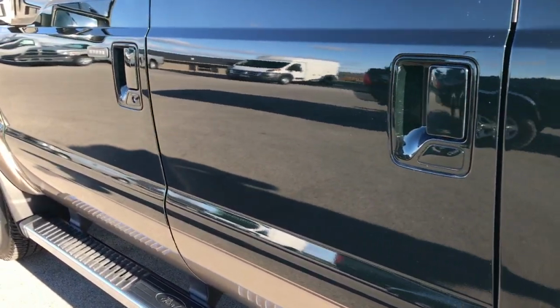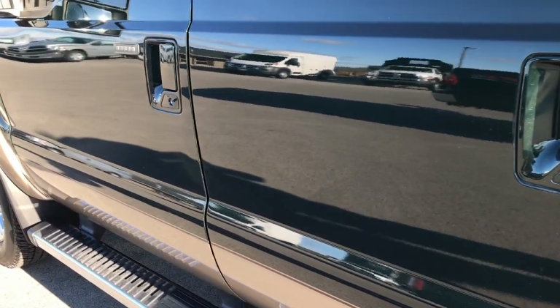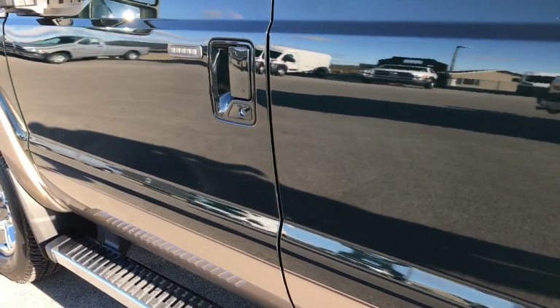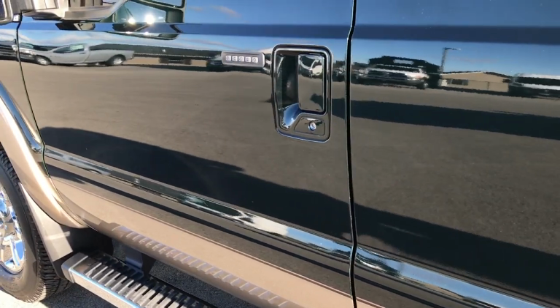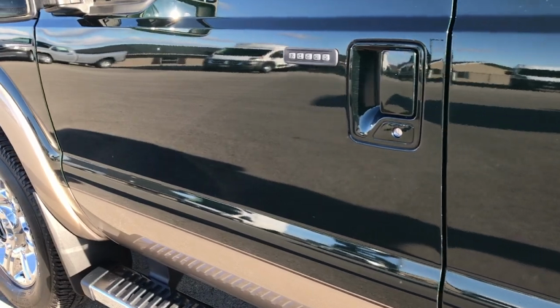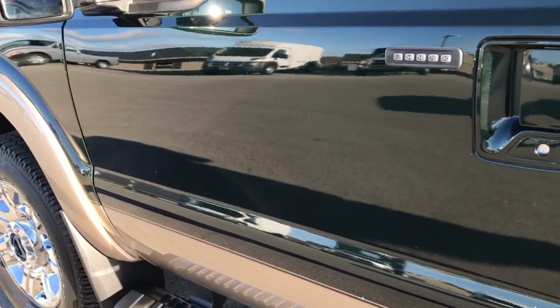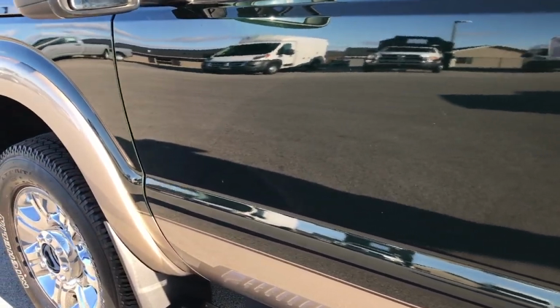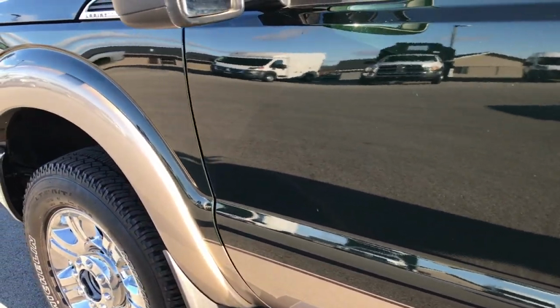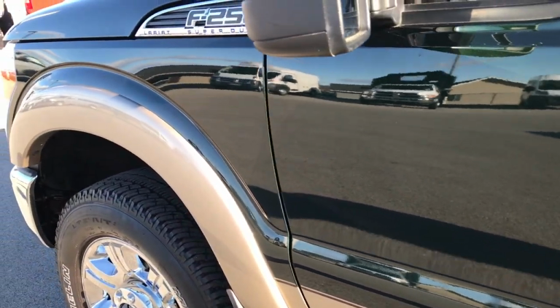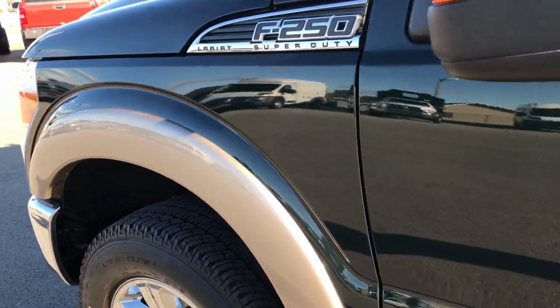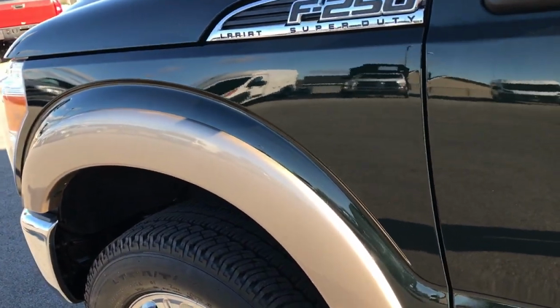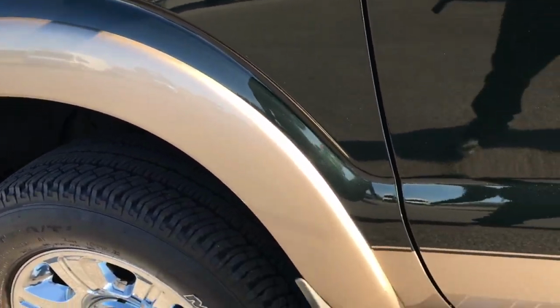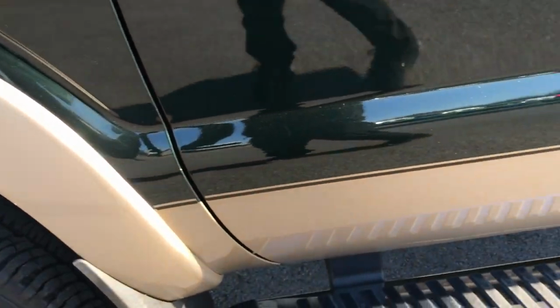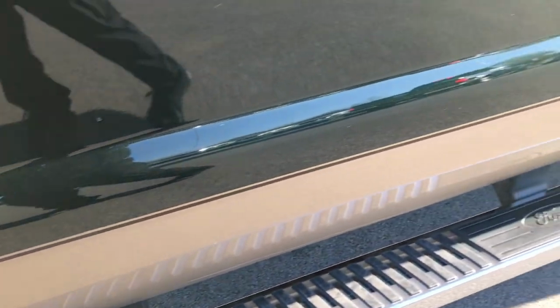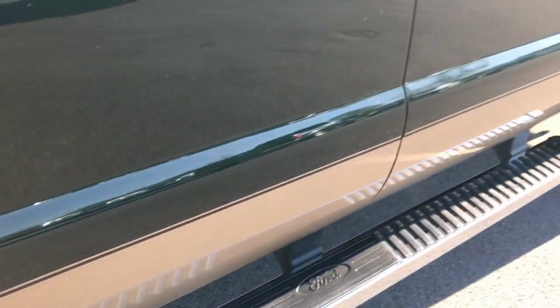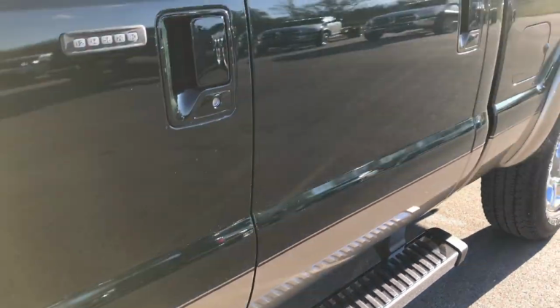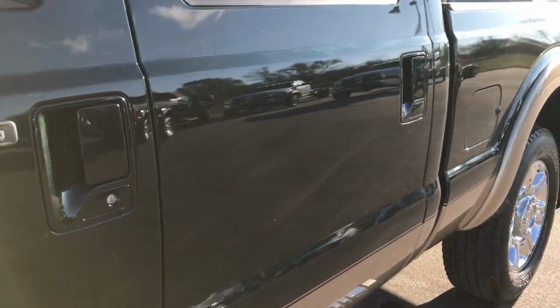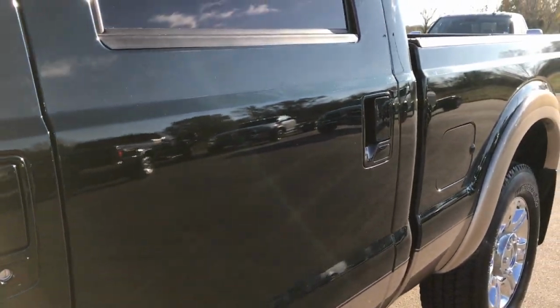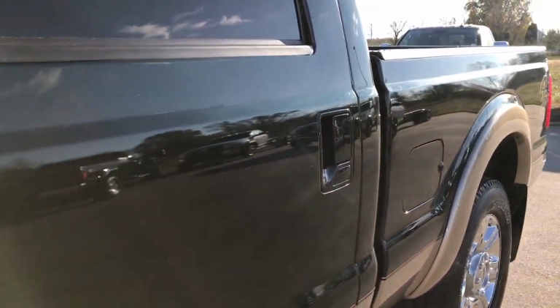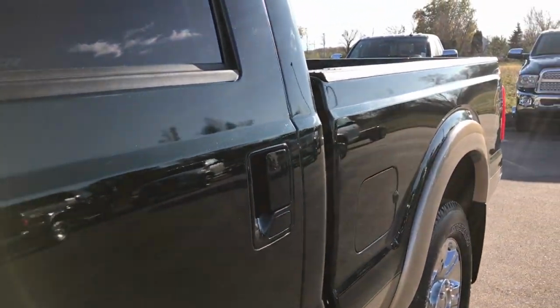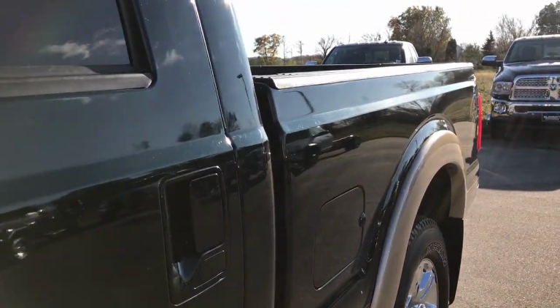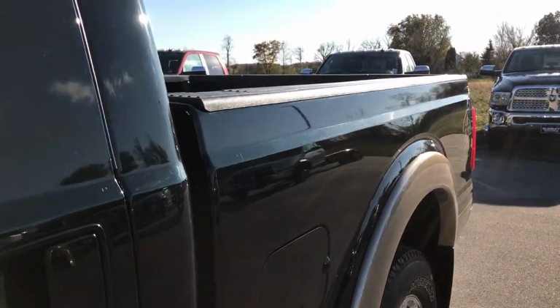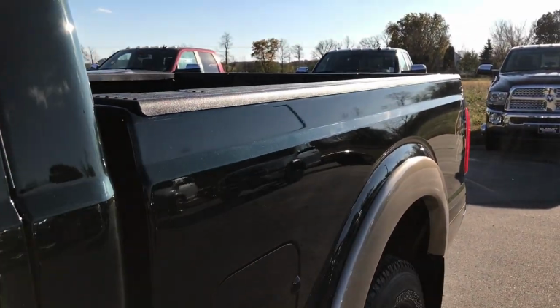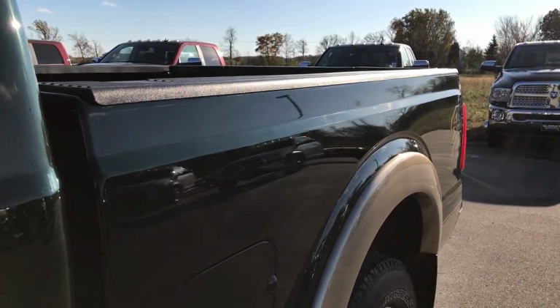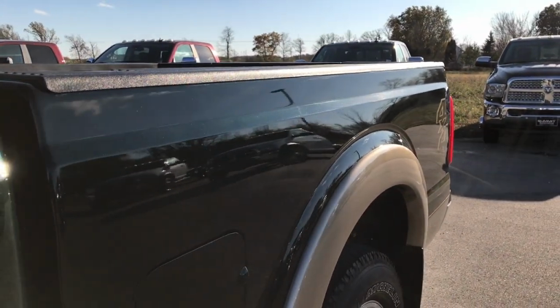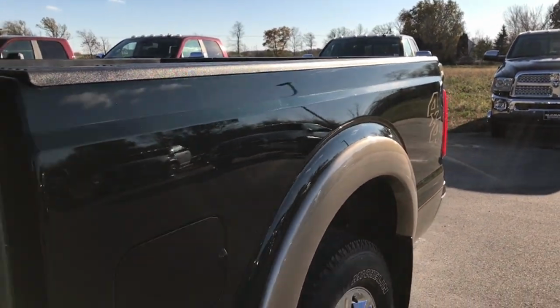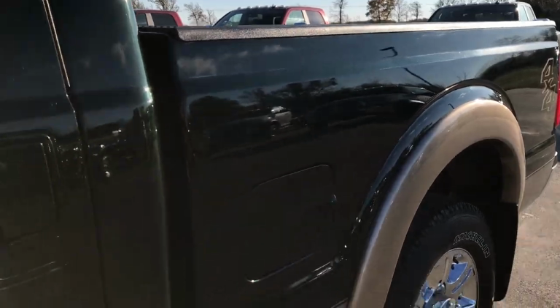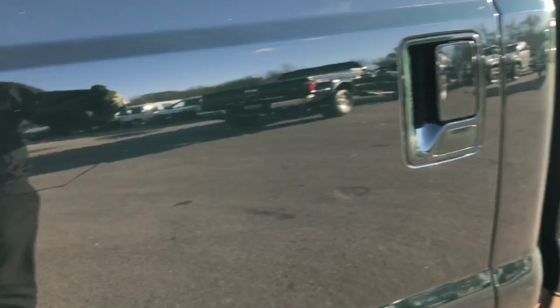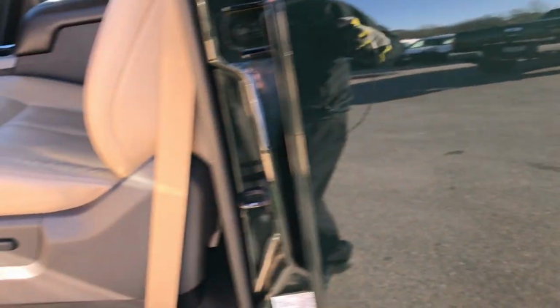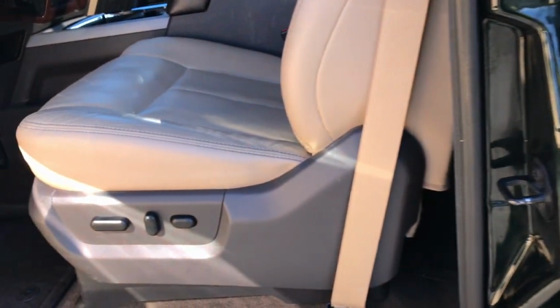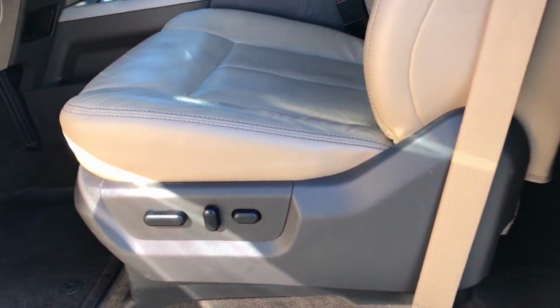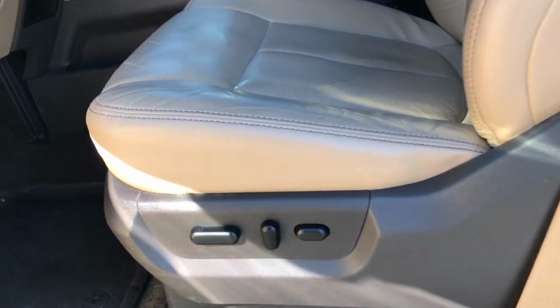We want to make sure you get the most accurate representation of the vehicle as possible so that when you get here, there are absolutely no surprises. Because you have watched a five minute video, looked at over 30 photos, and know the truck inside and out.